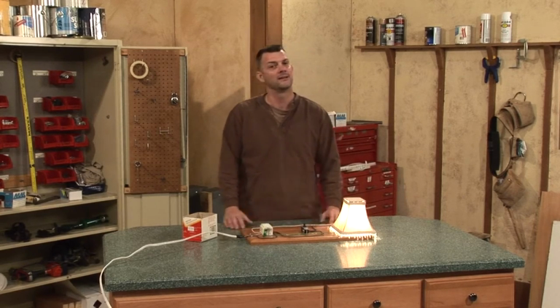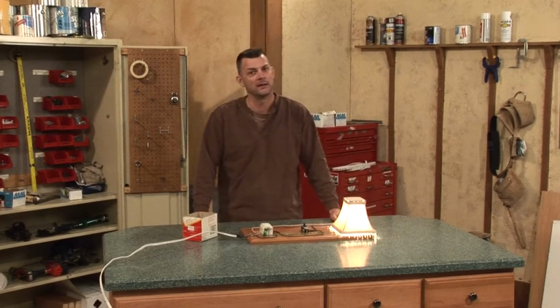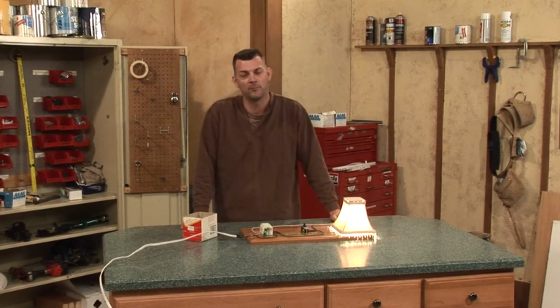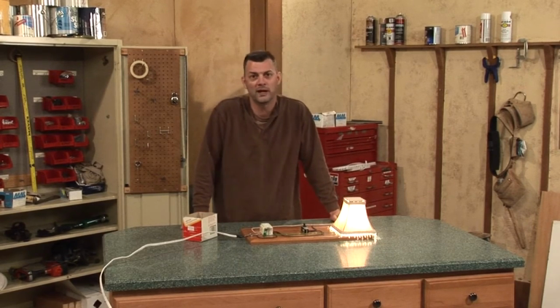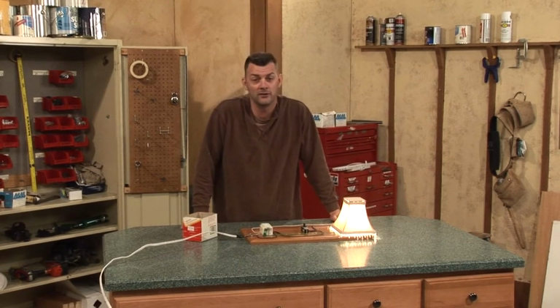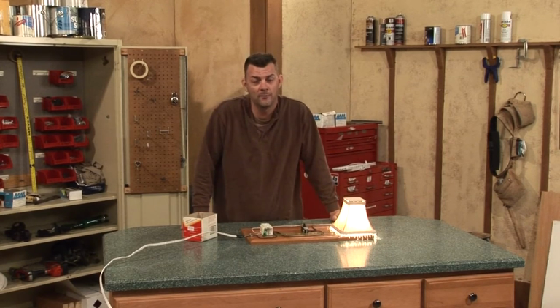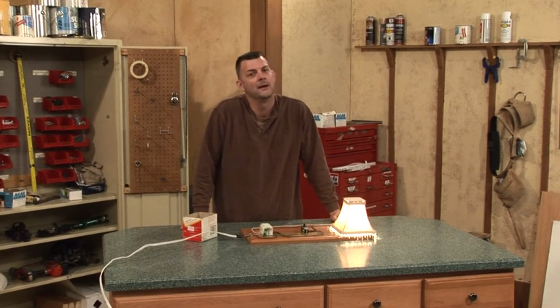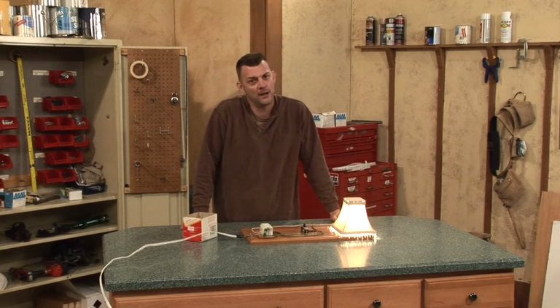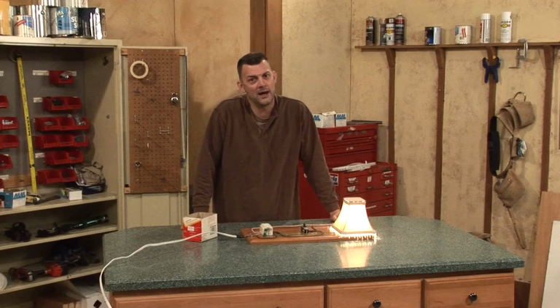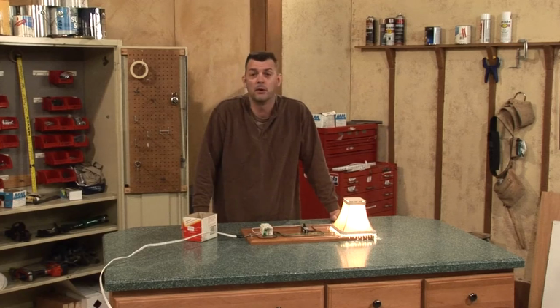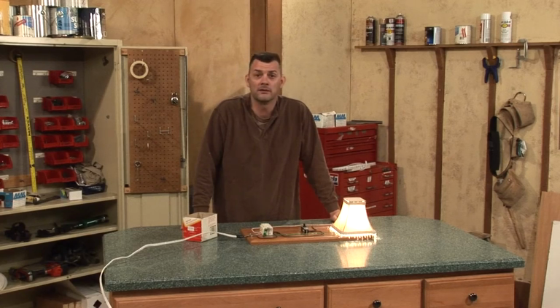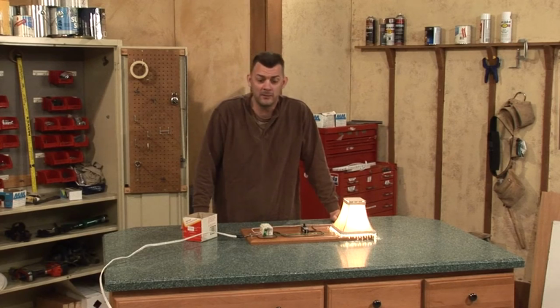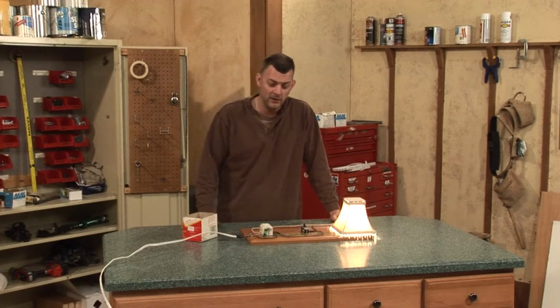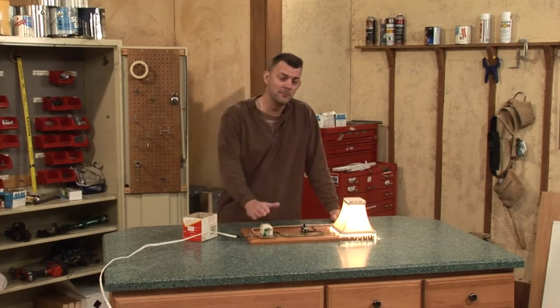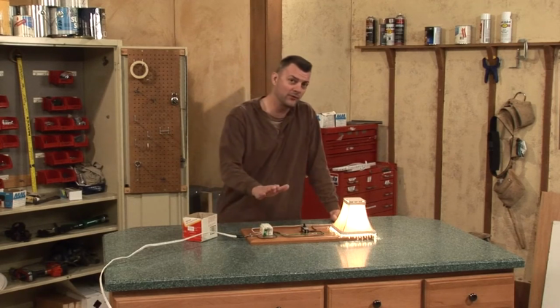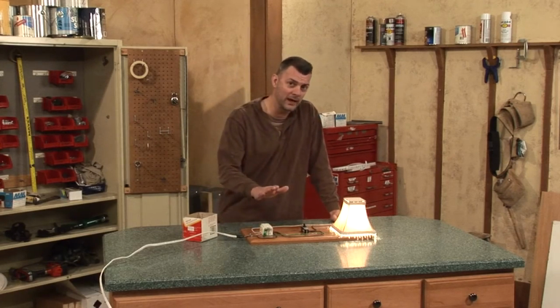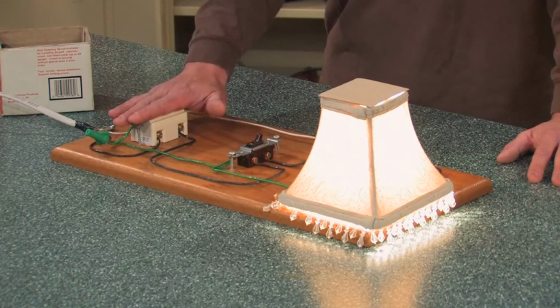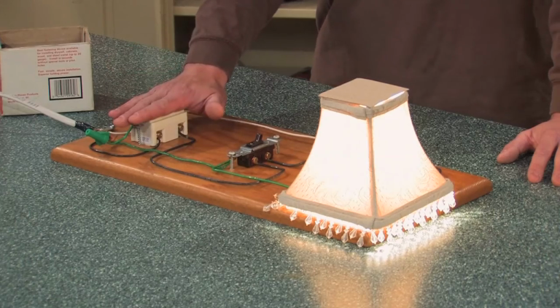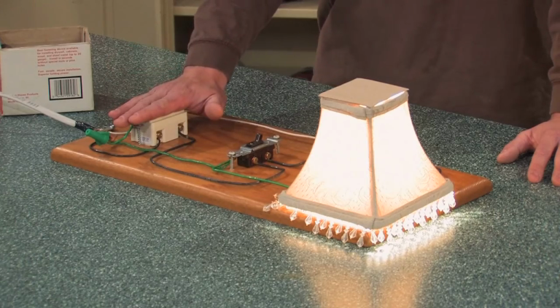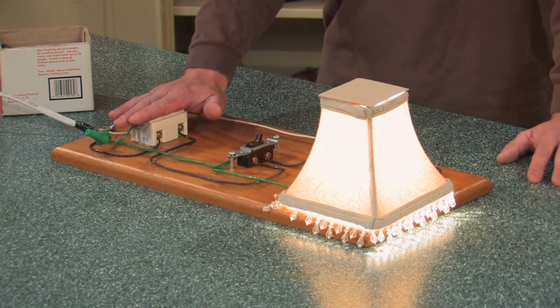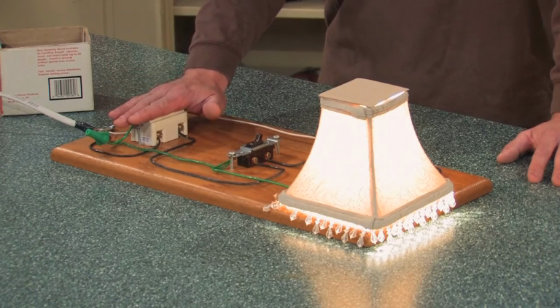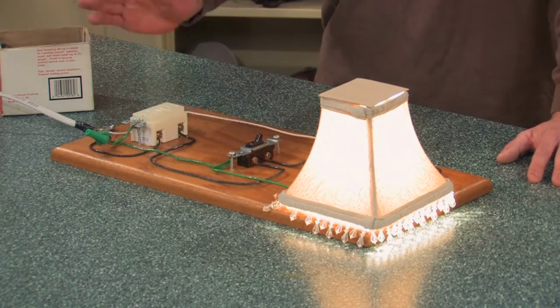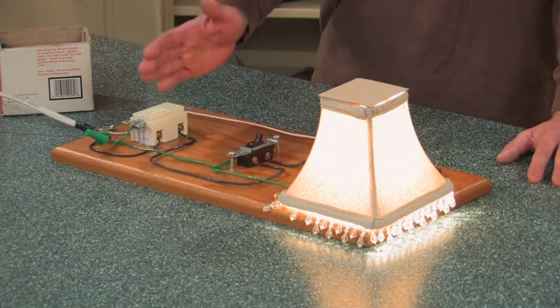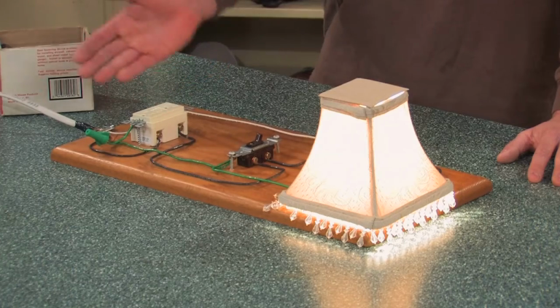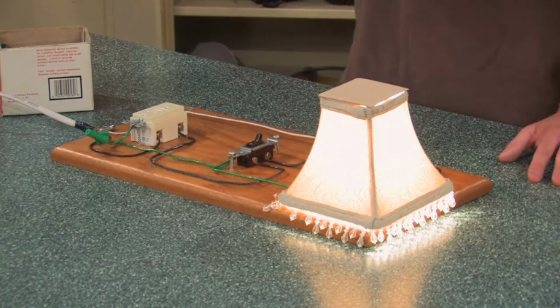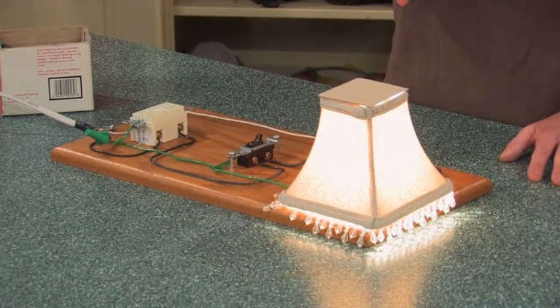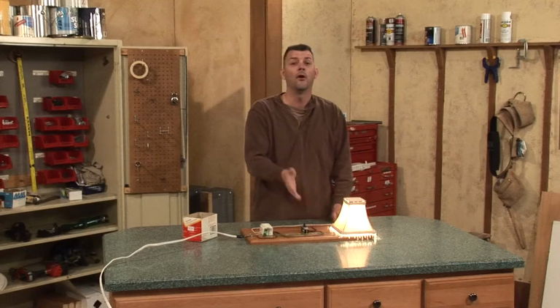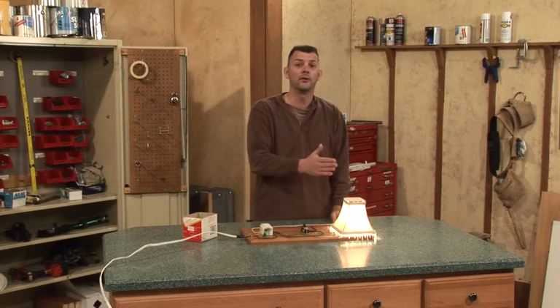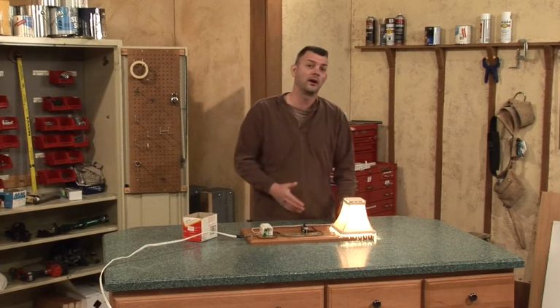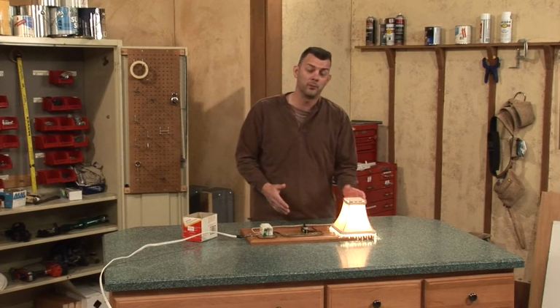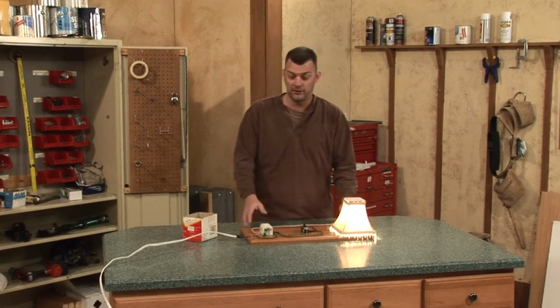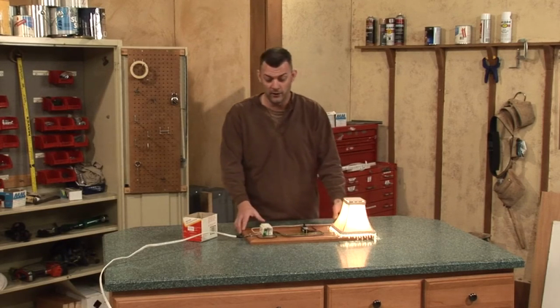Does that mean you have poltergeists in your home? Probably not. What it does mean is you most likely have a GFI receptacle in line with those lights or those other plugs in your home.